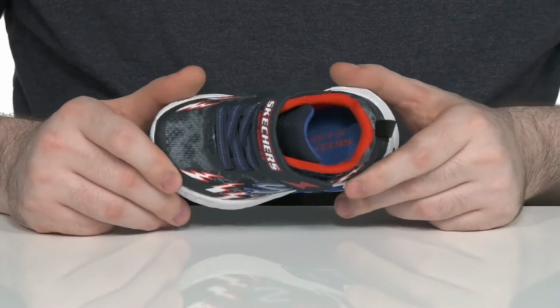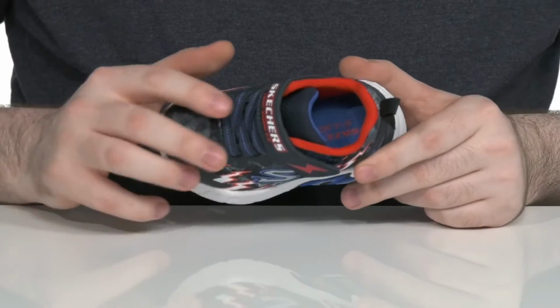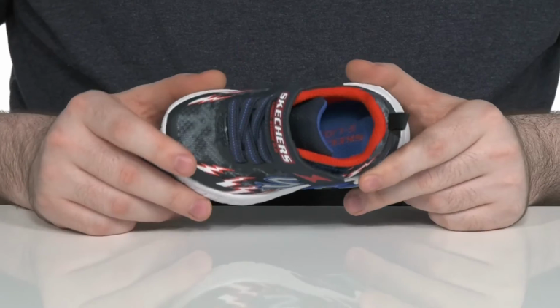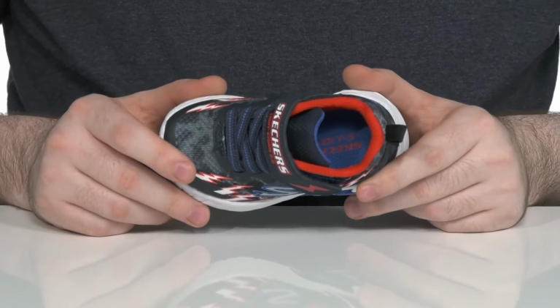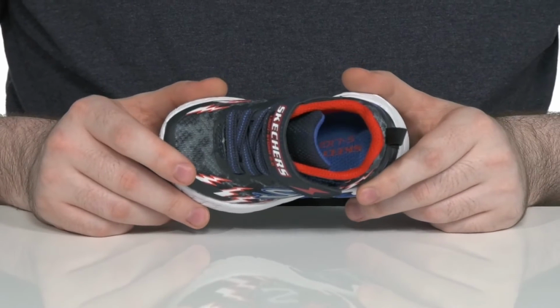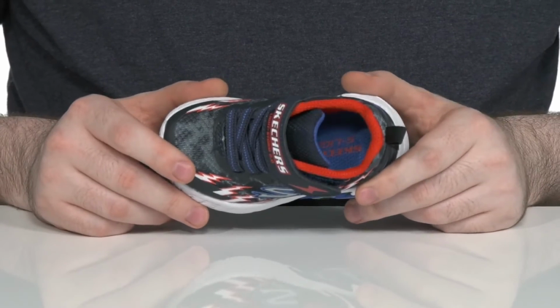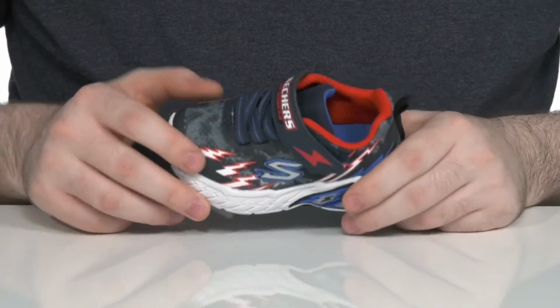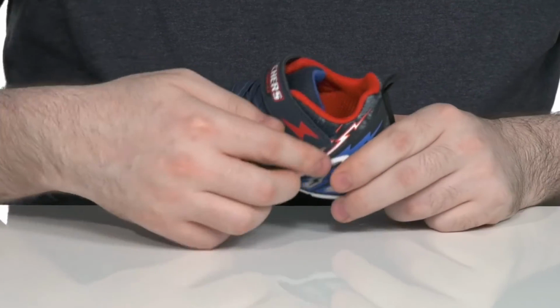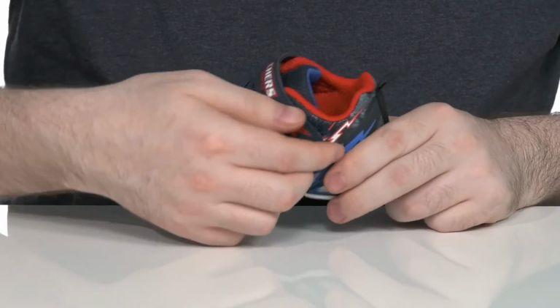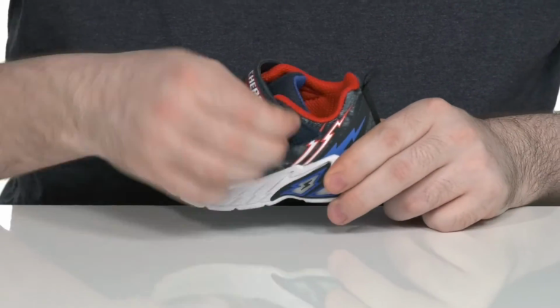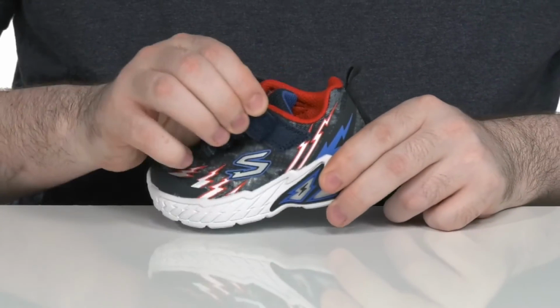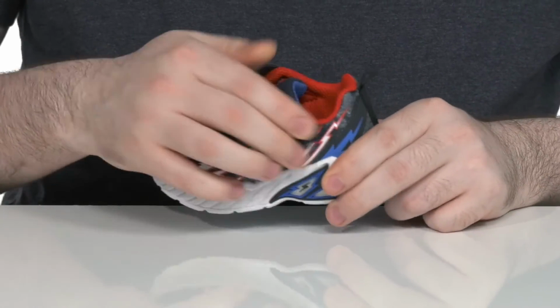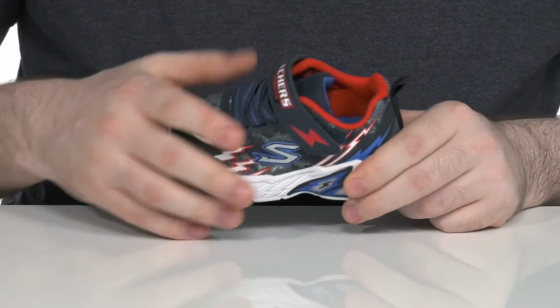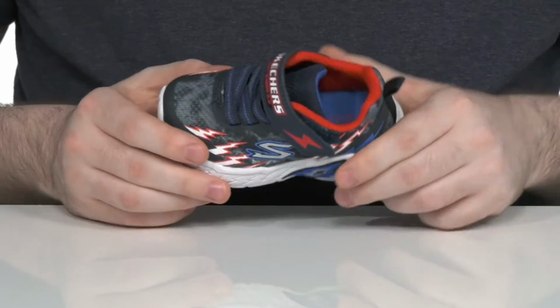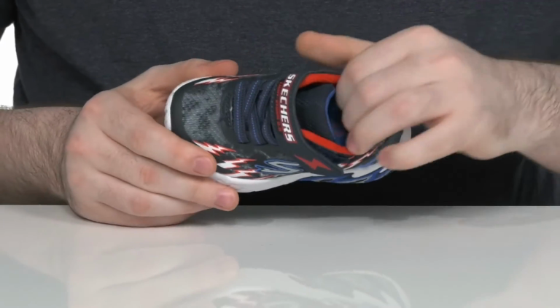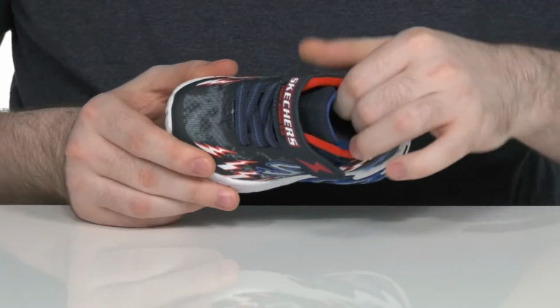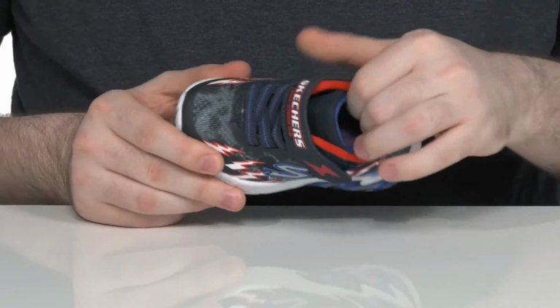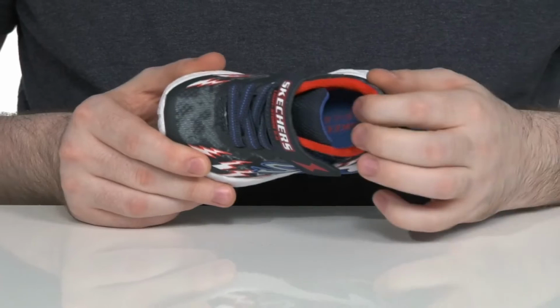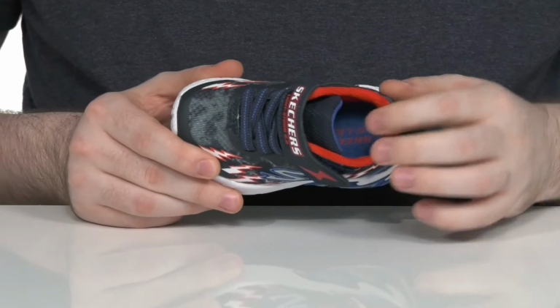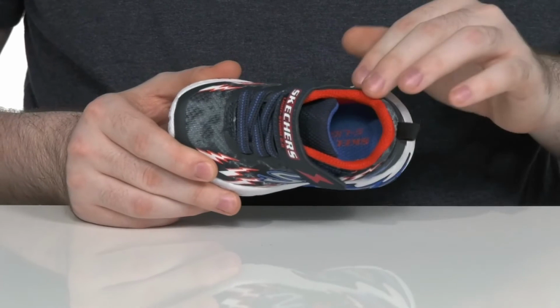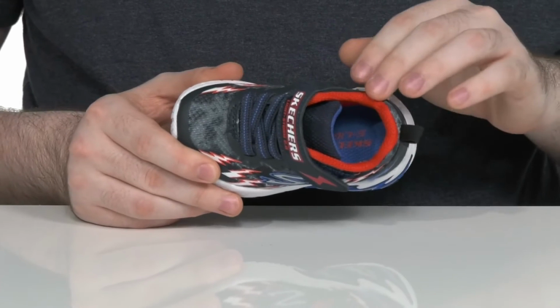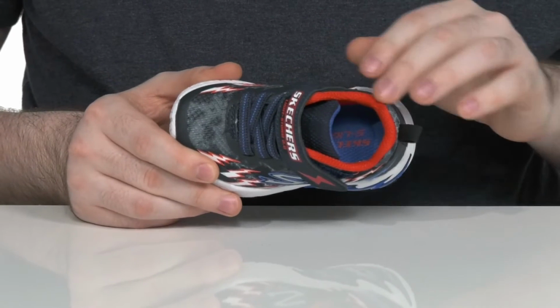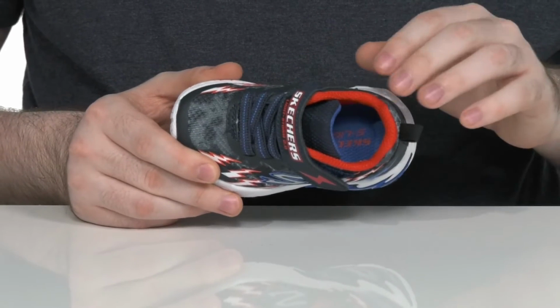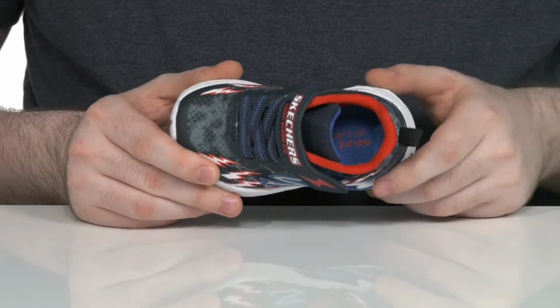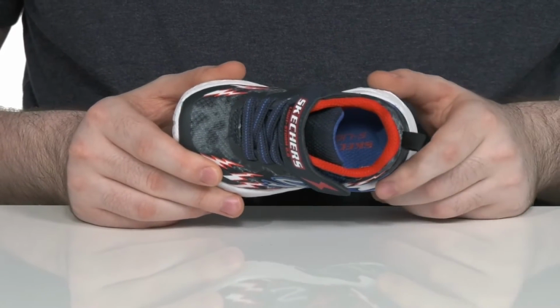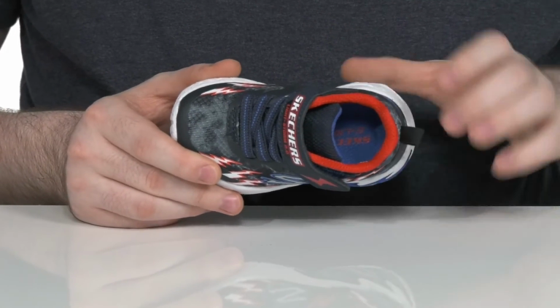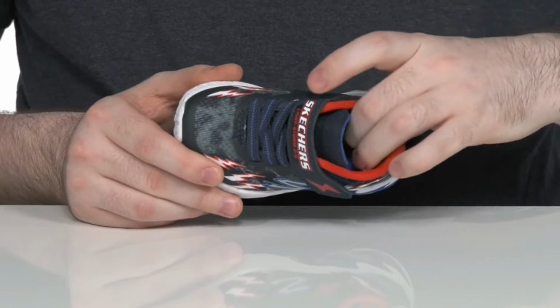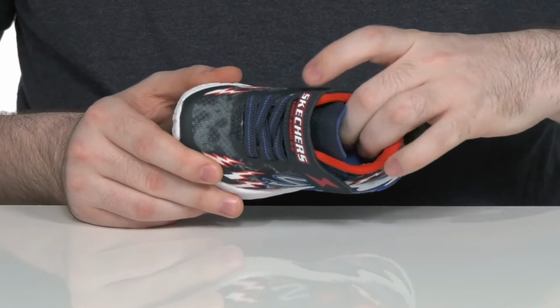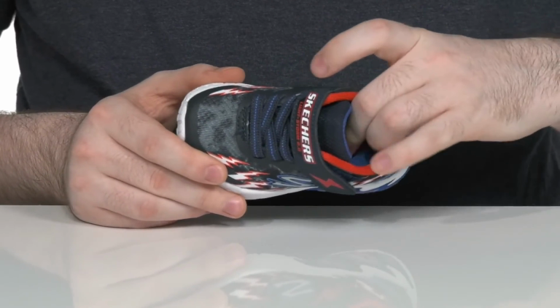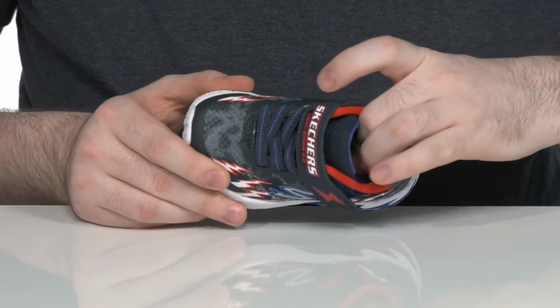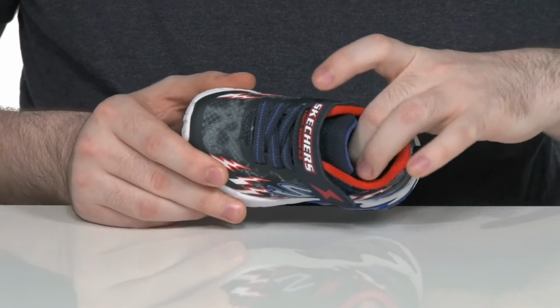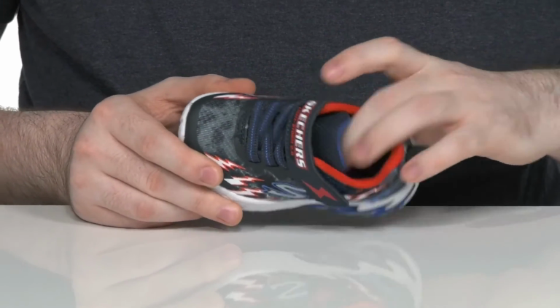There are elastic bands across the top to make sure it's secure, along with a hook and loop closure strap. The inside is a breathable mesh, keeping it super cool and breathable.